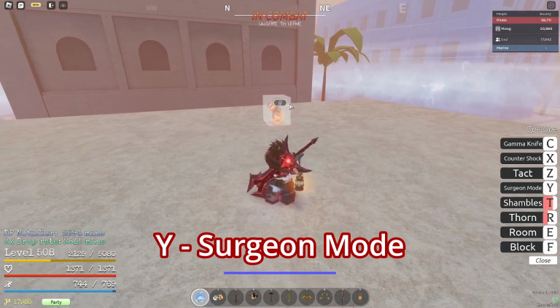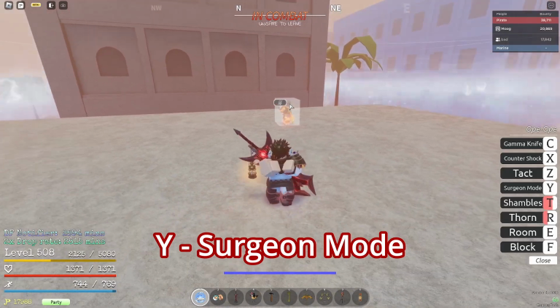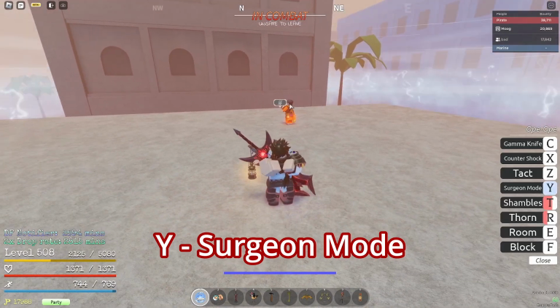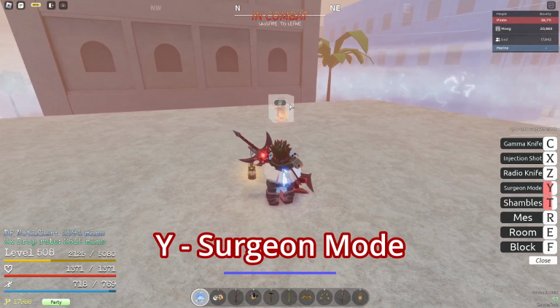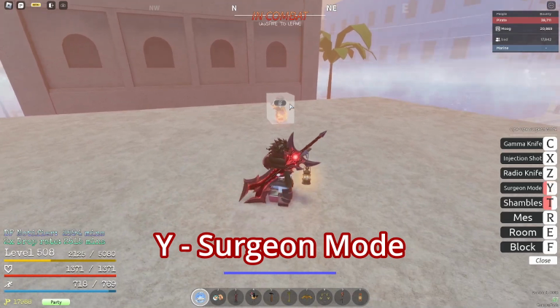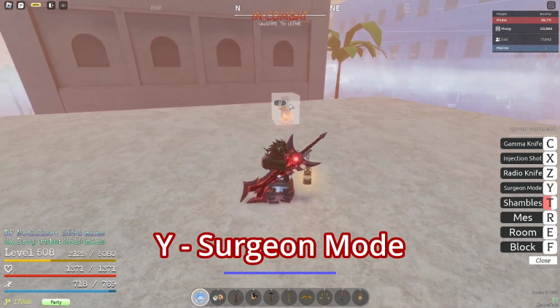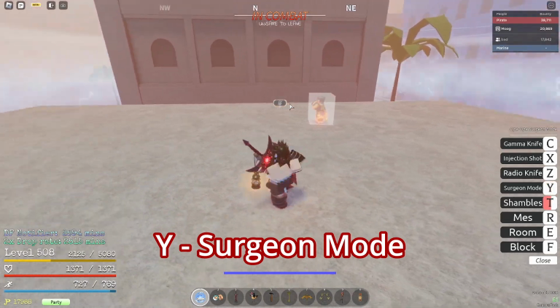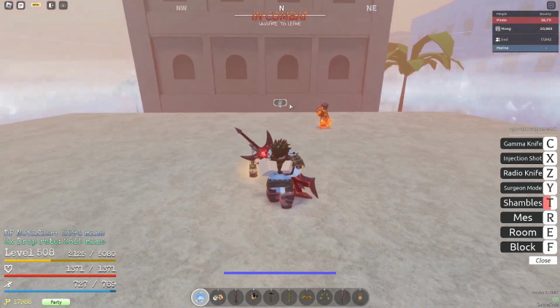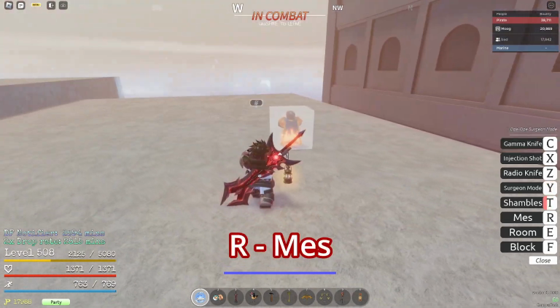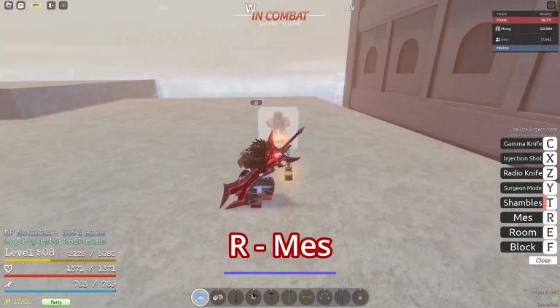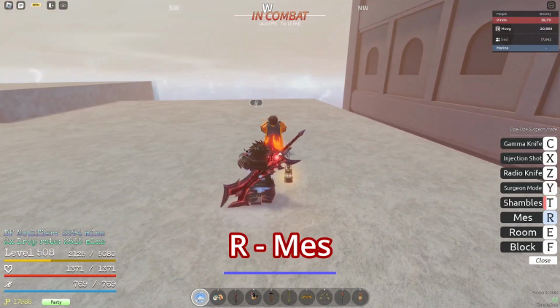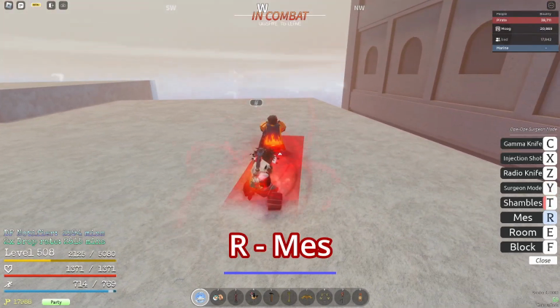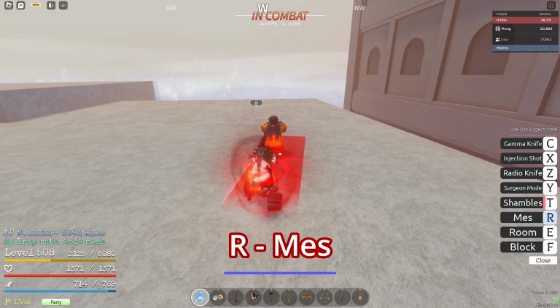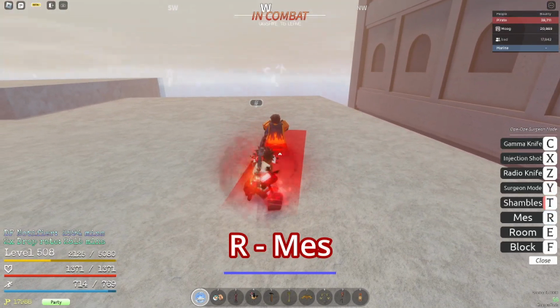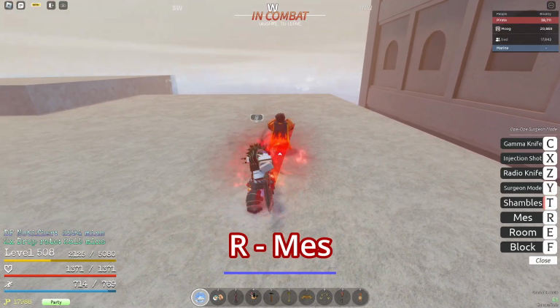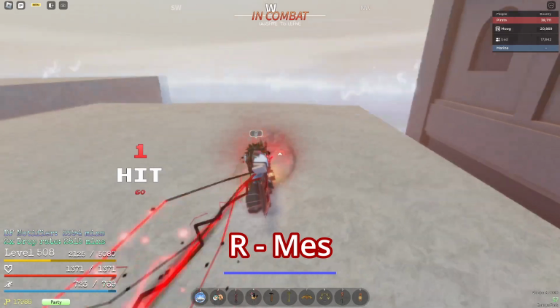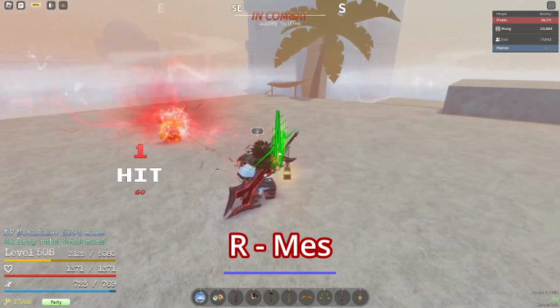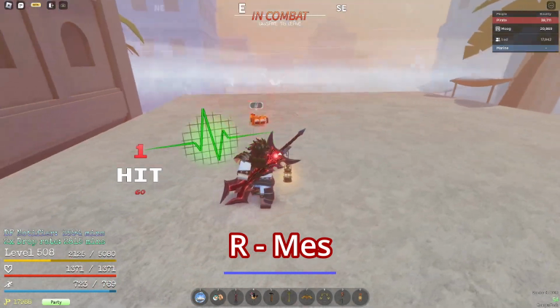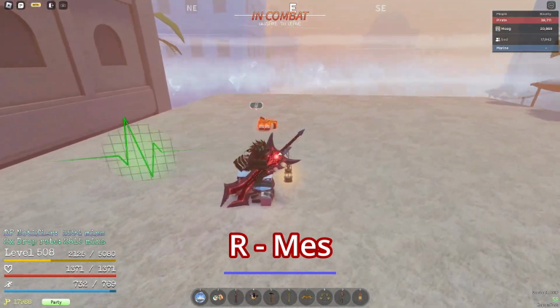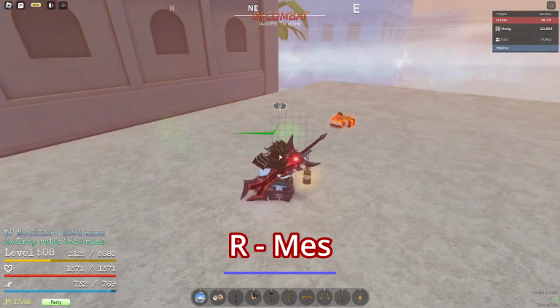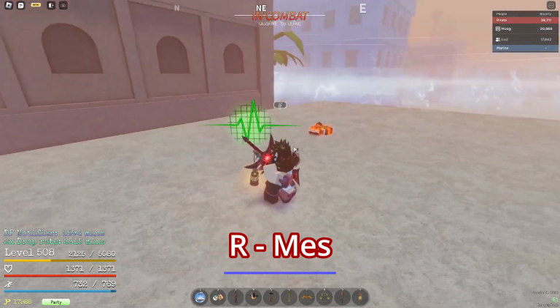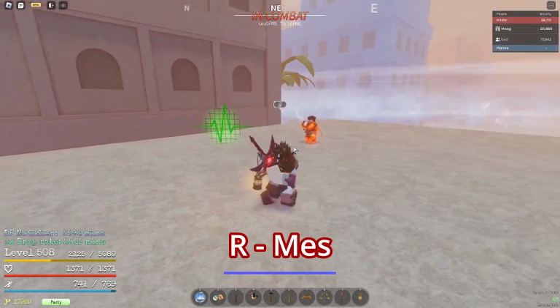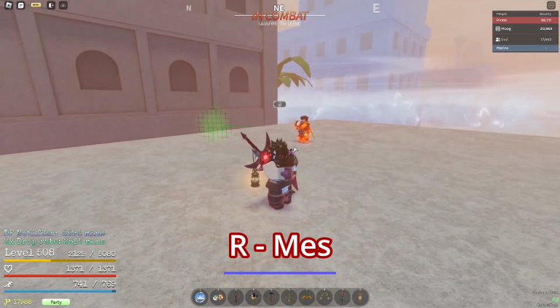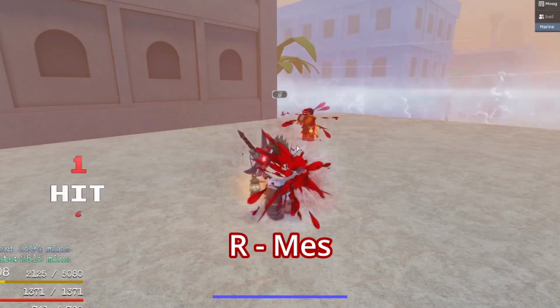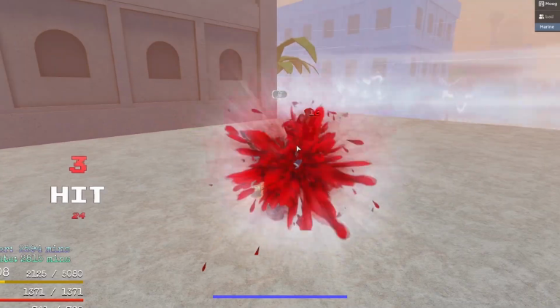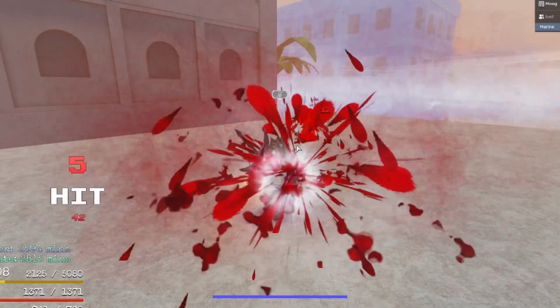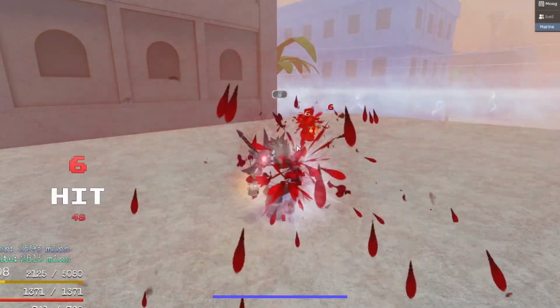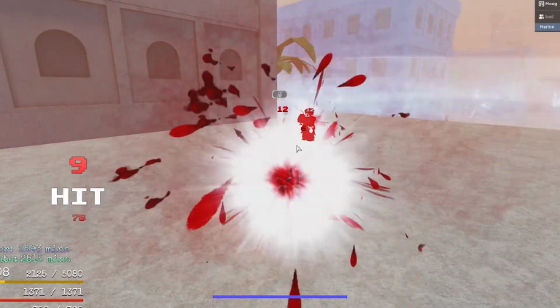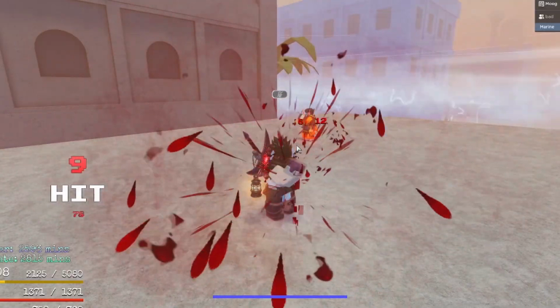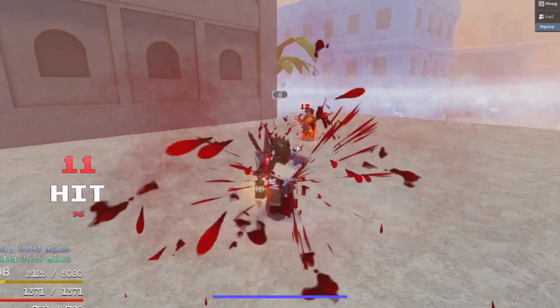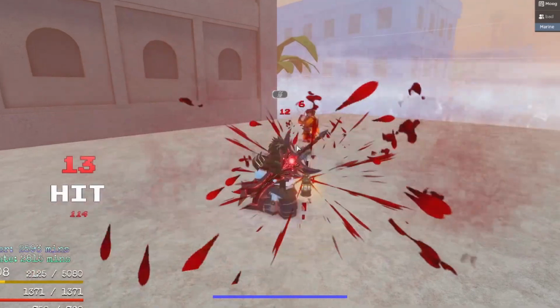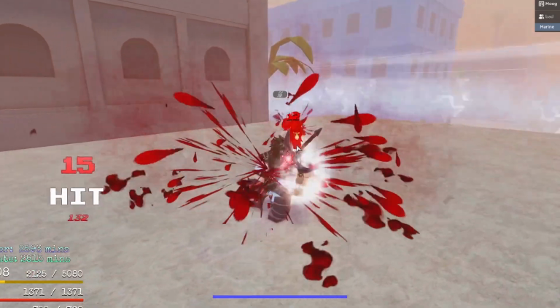If I switch to Surgeon Mode, I can use more abilities. The first one is Mess, which steals their heart and does a lot of damage. It also insta-grips them if they're low enough.